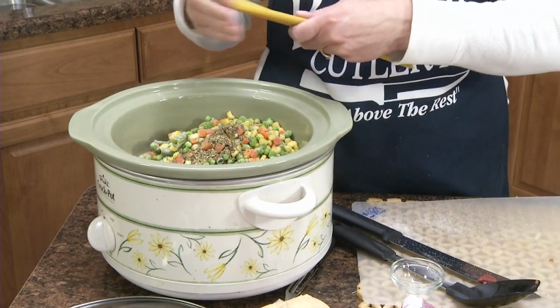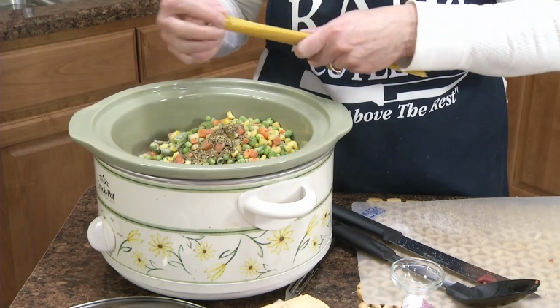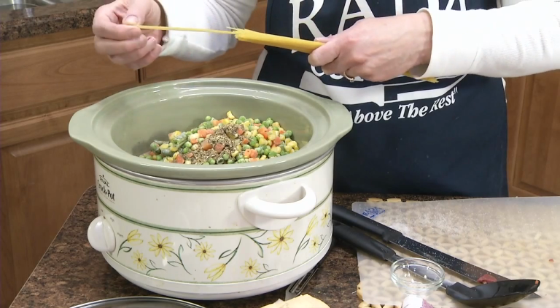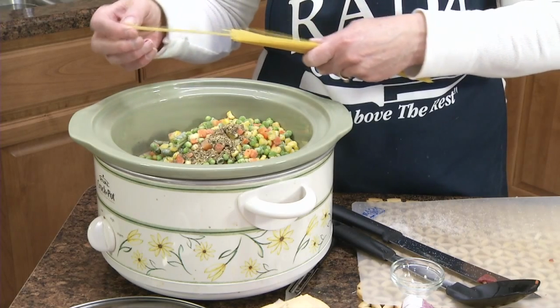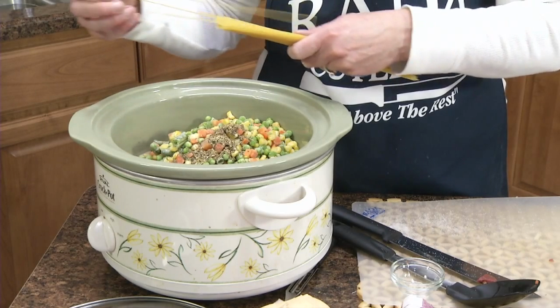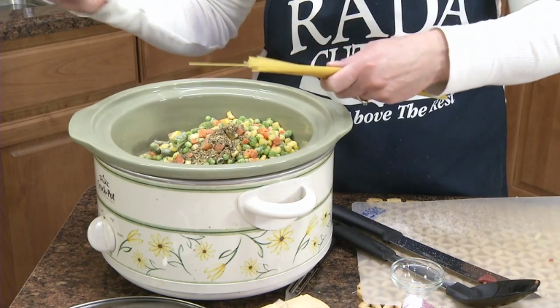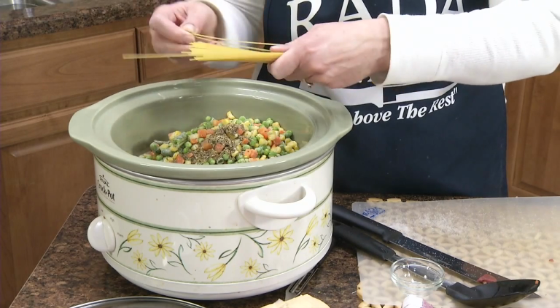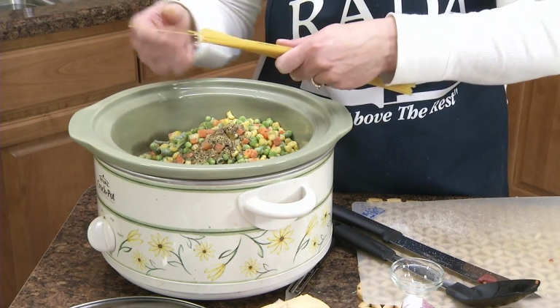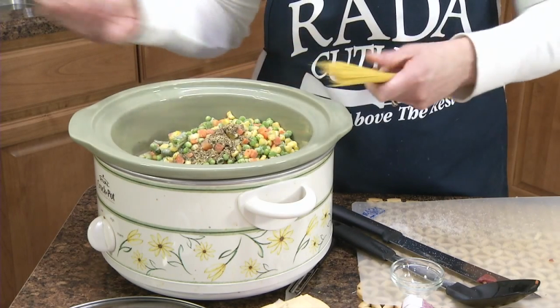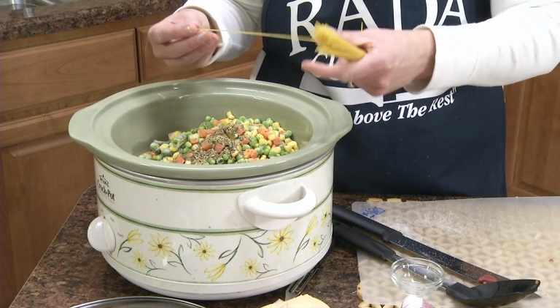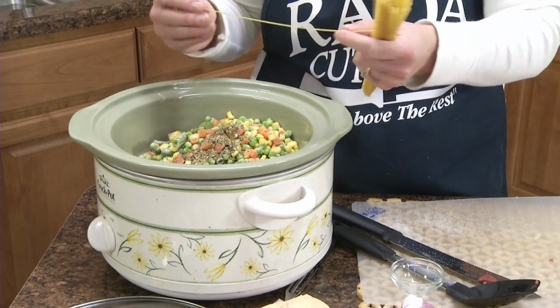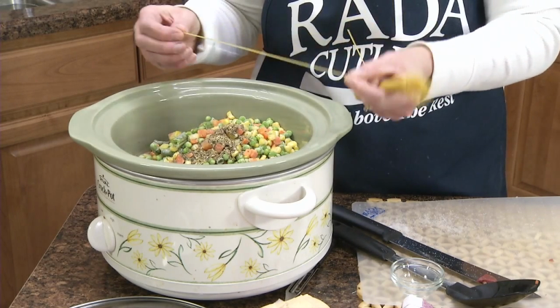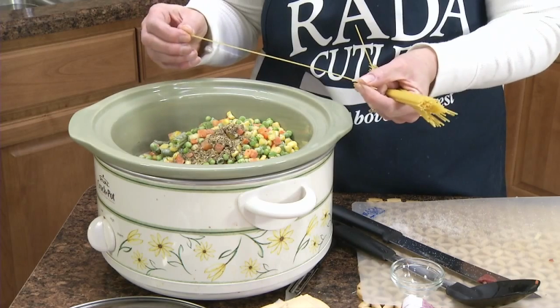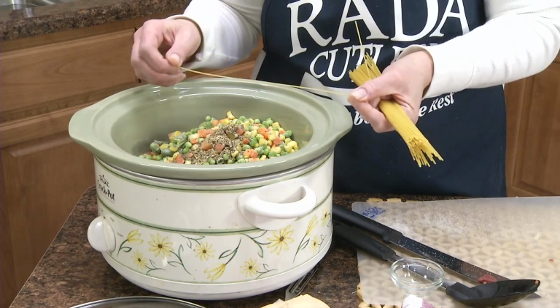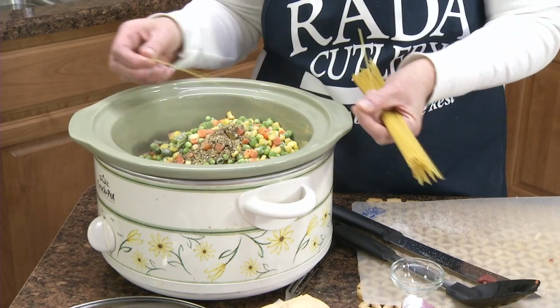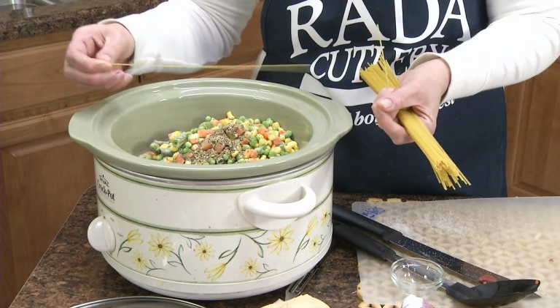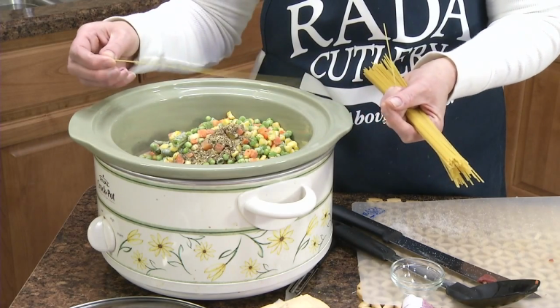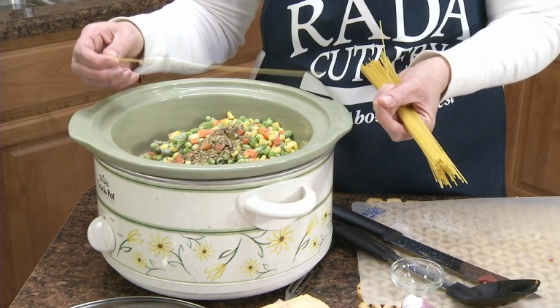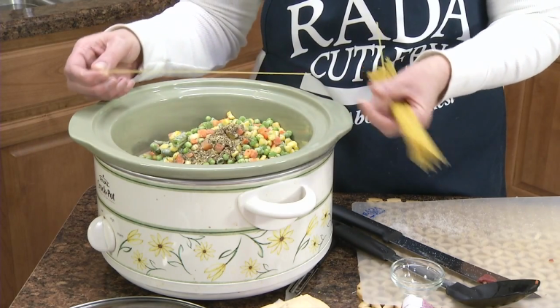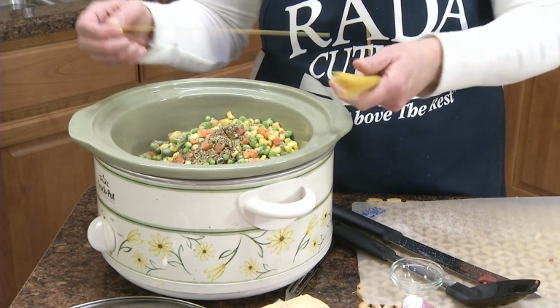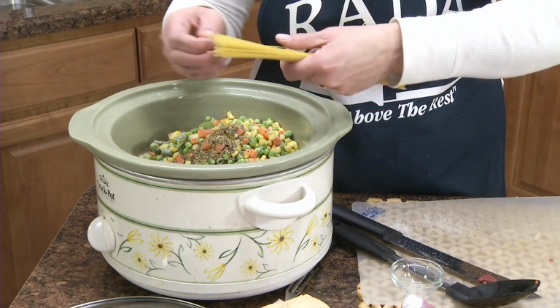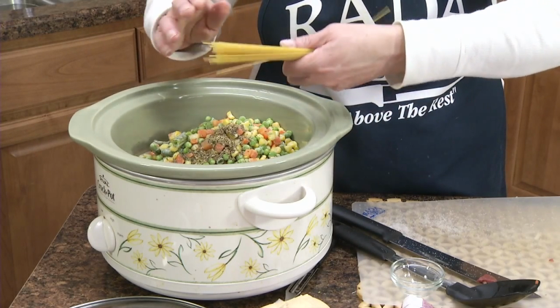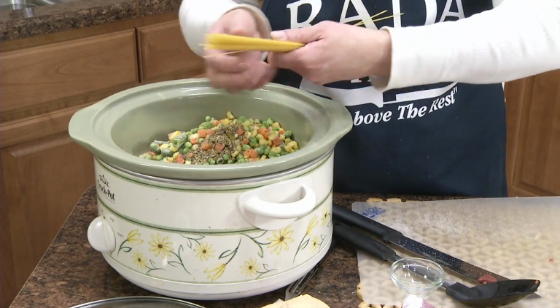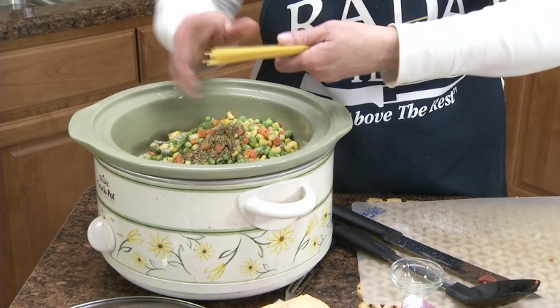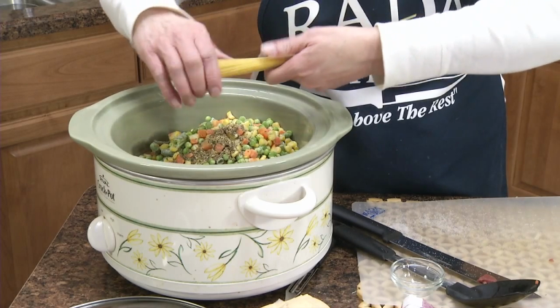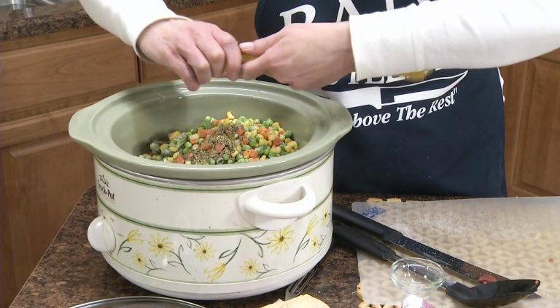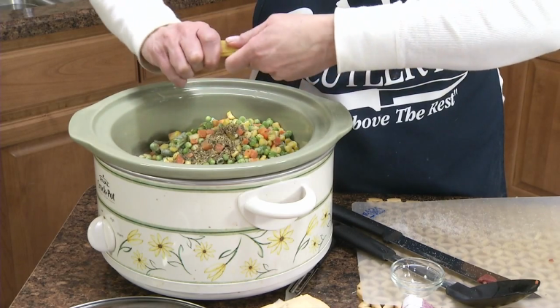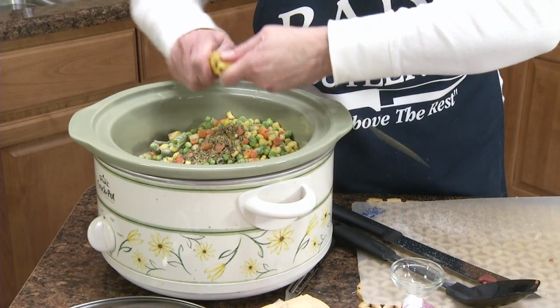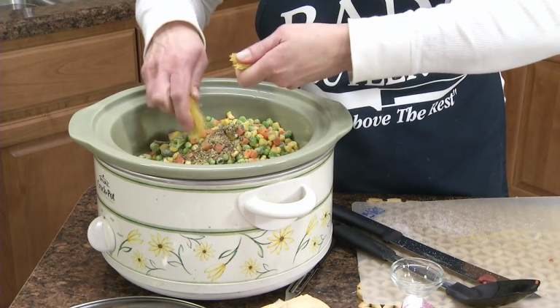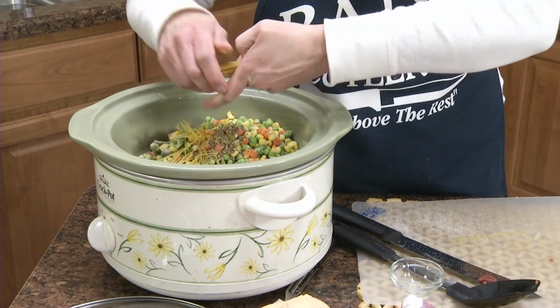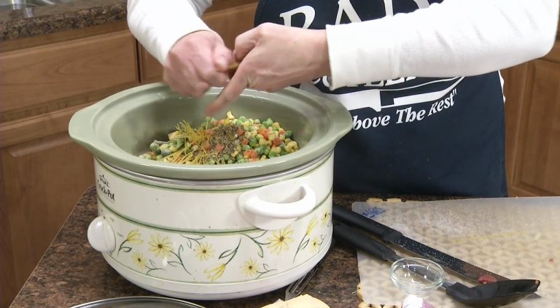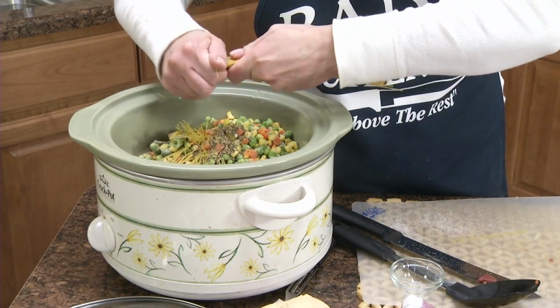I wasn't sure what vermicelli was, but now that I purchased it, I'm pretty sure you could probably use angel hair pasta also. So what I'm going to do is just break that into little pieces.